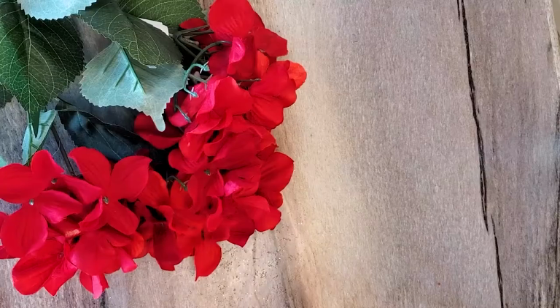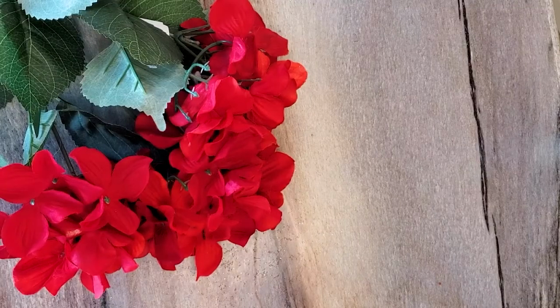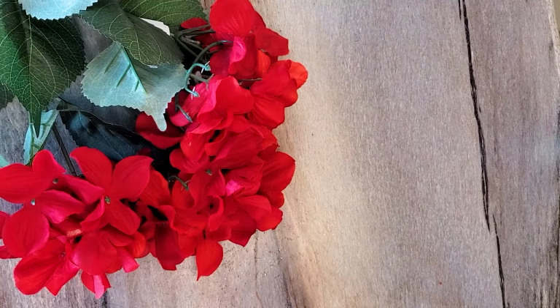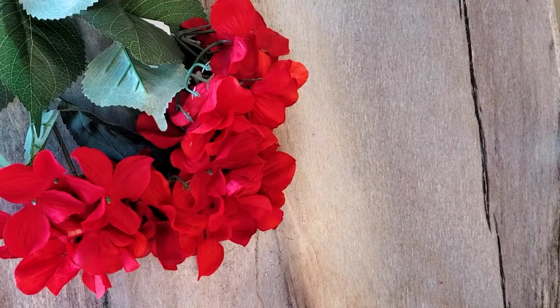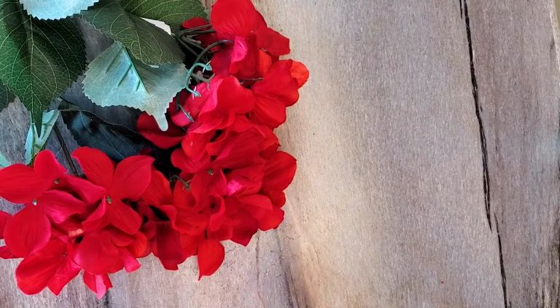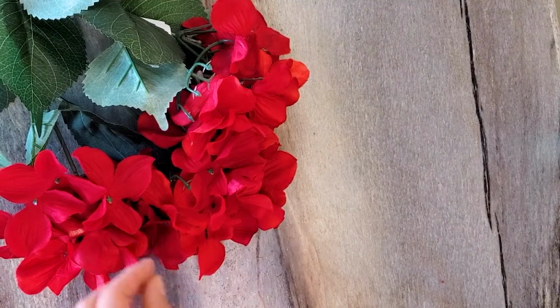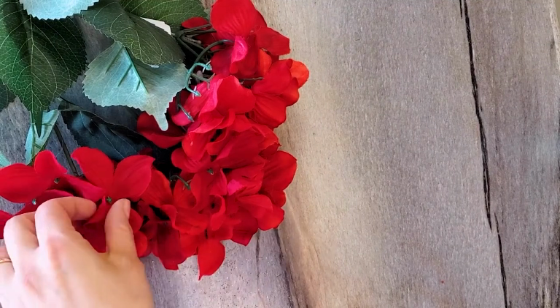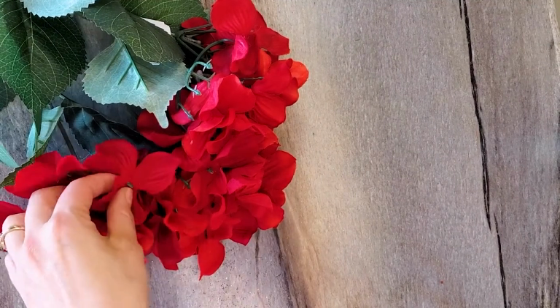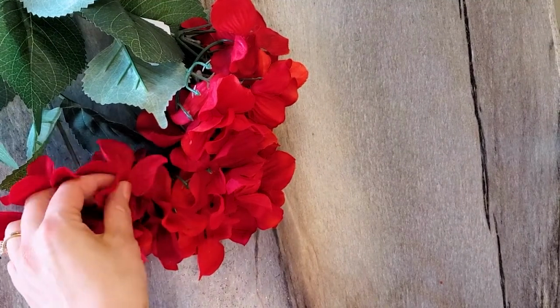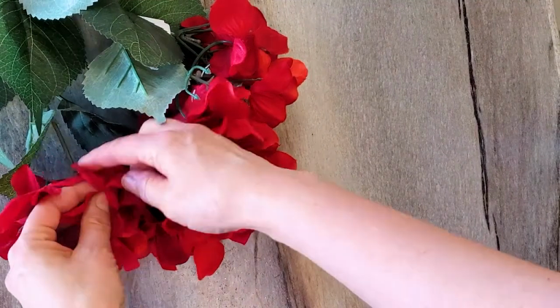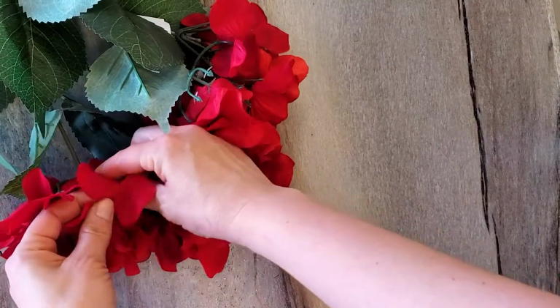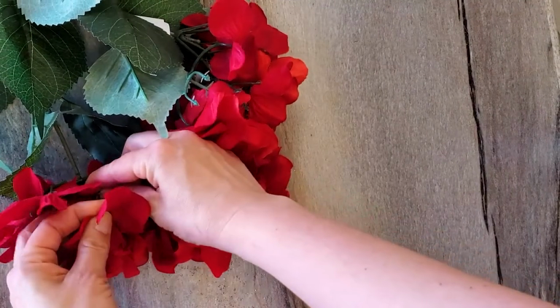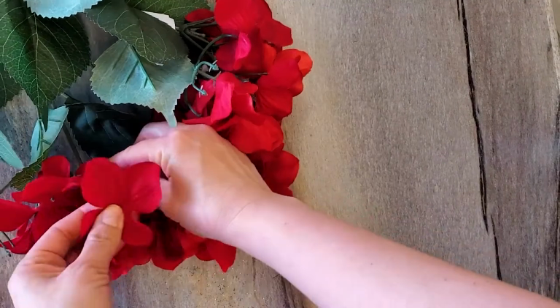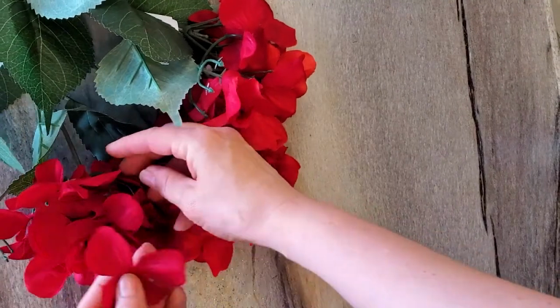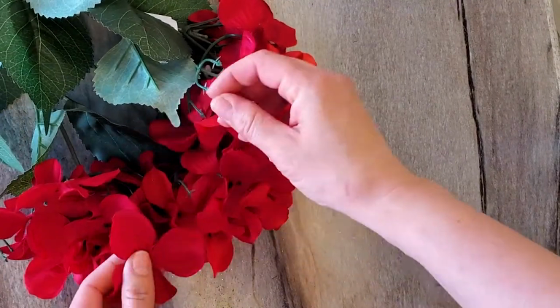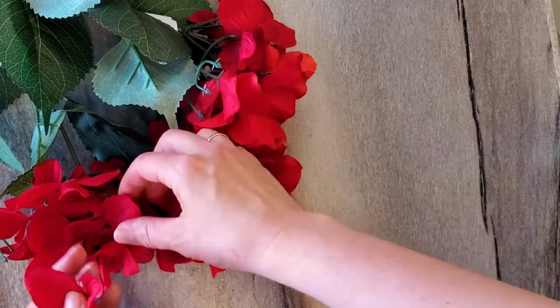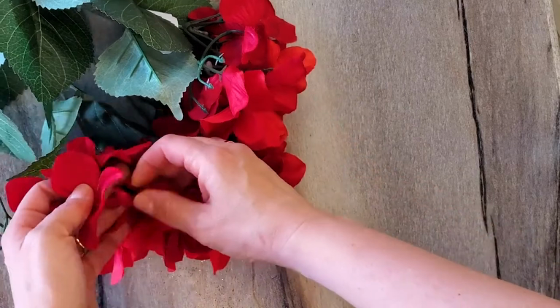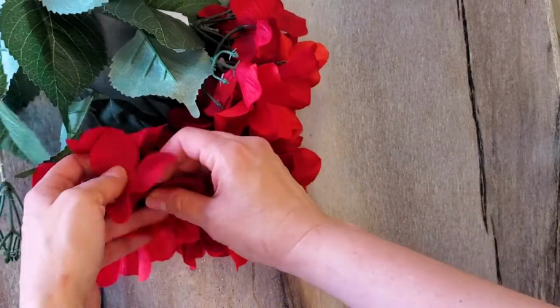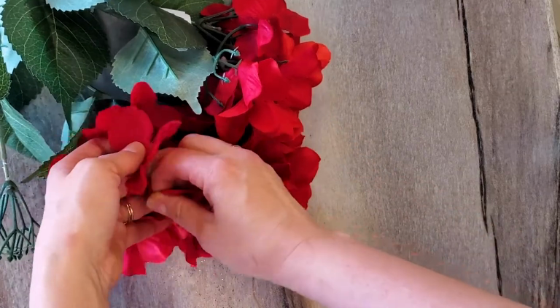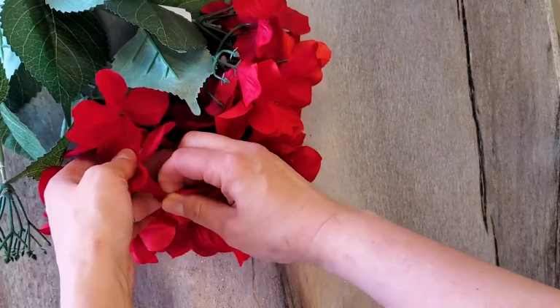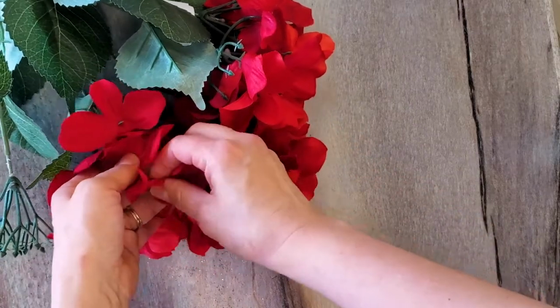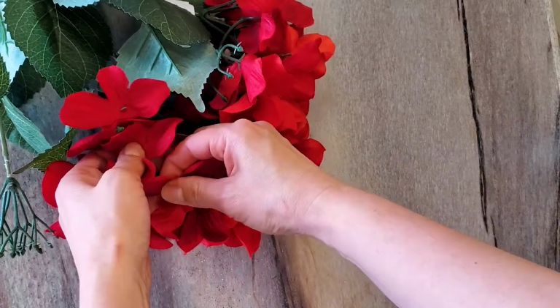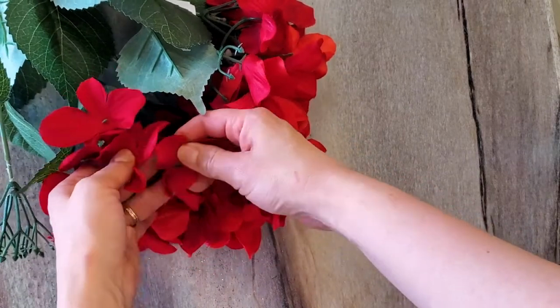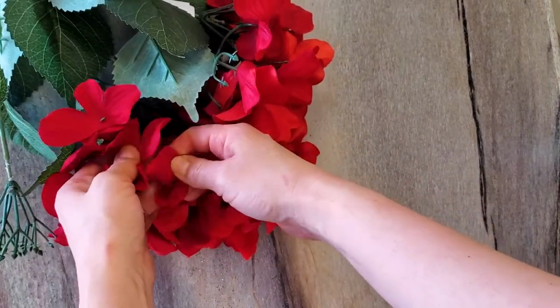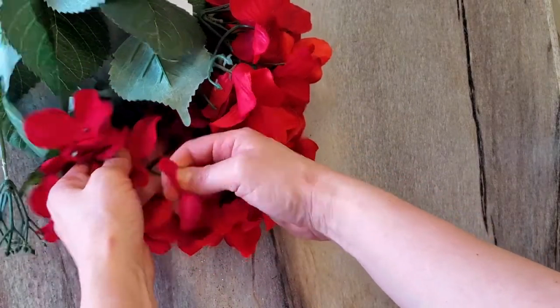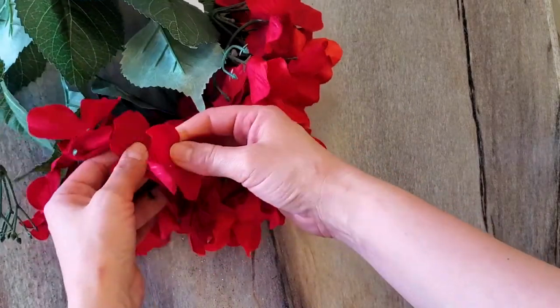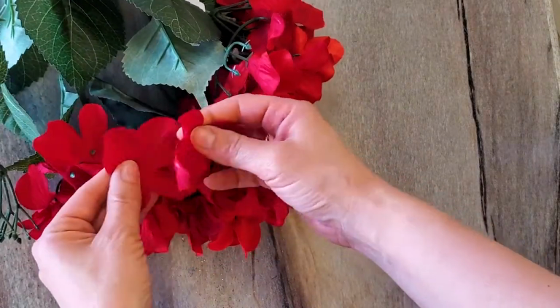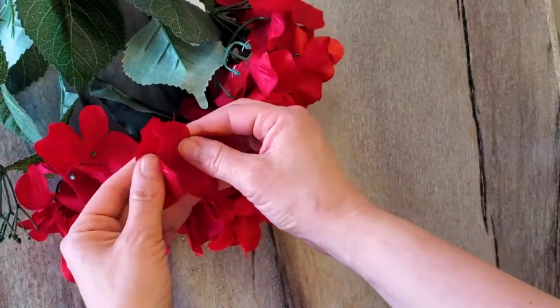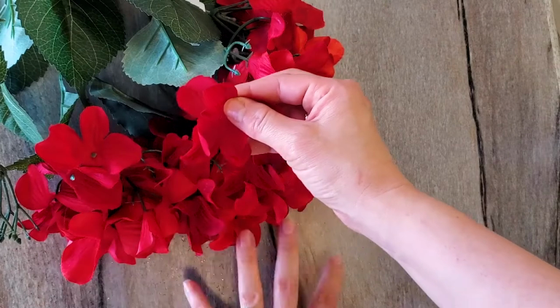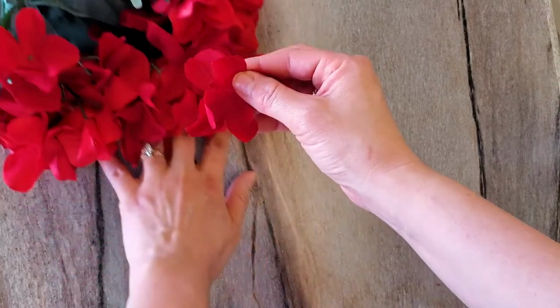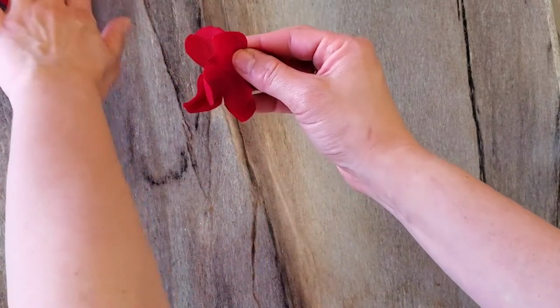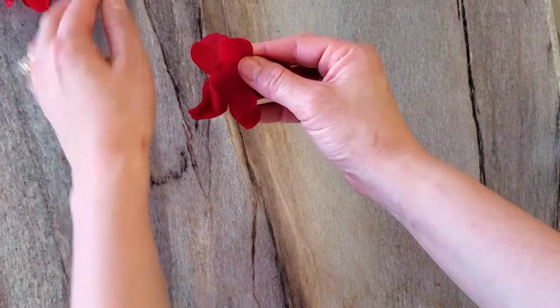So what you want to do is remove these flowers from the stem. I usually like to do two — you can do one or more. Put those aside.